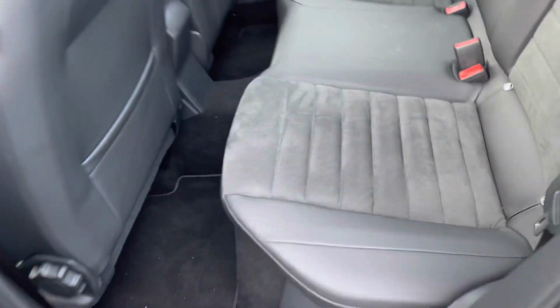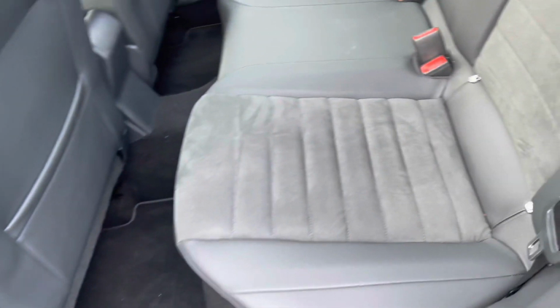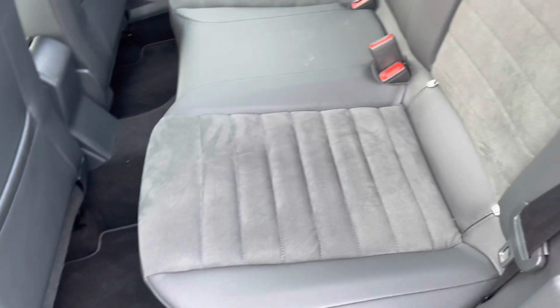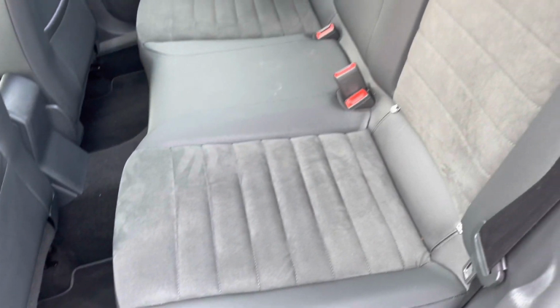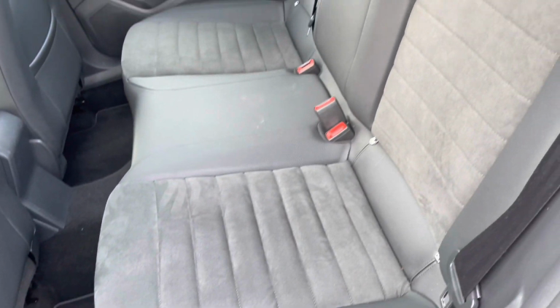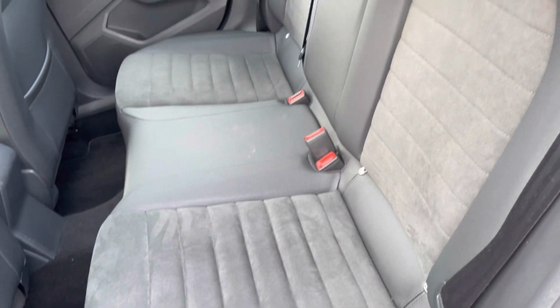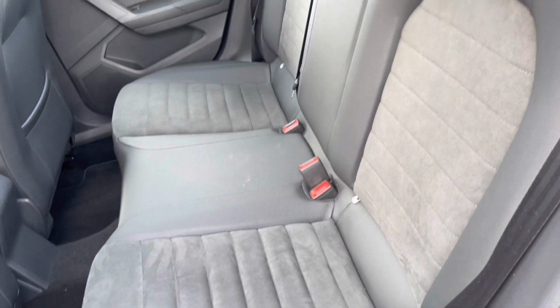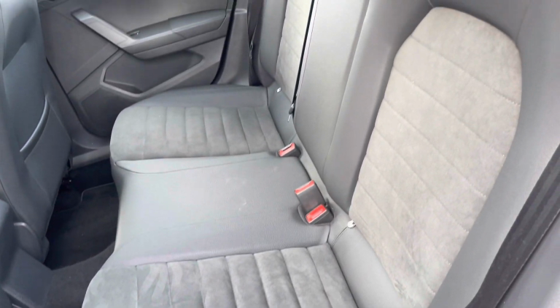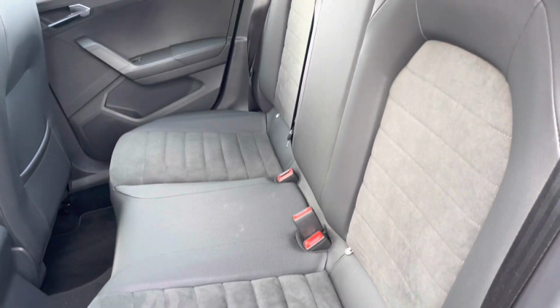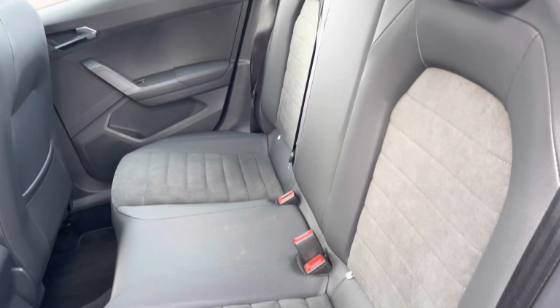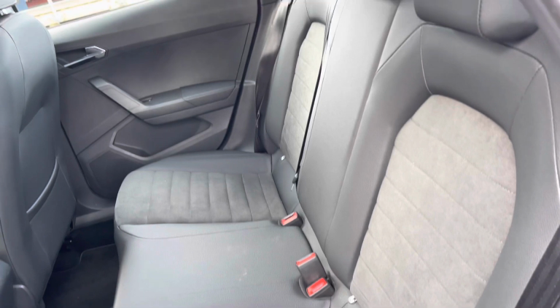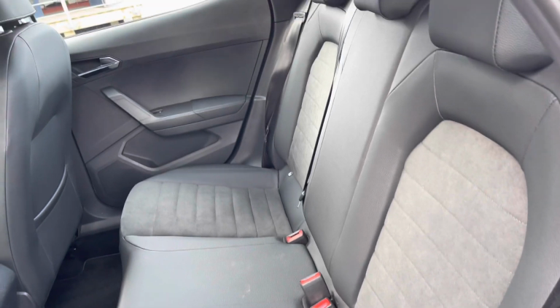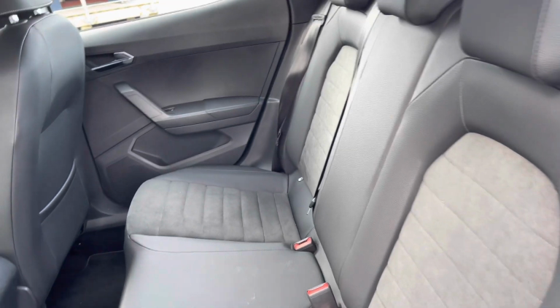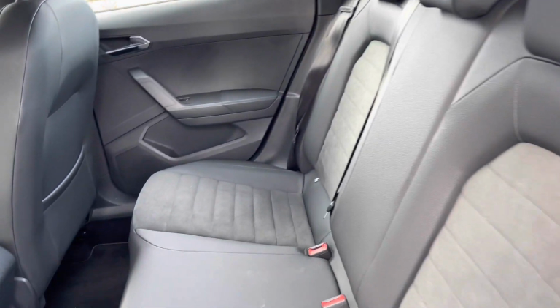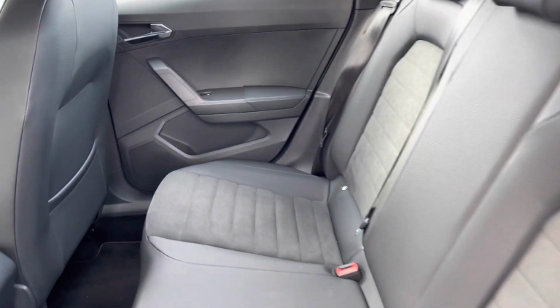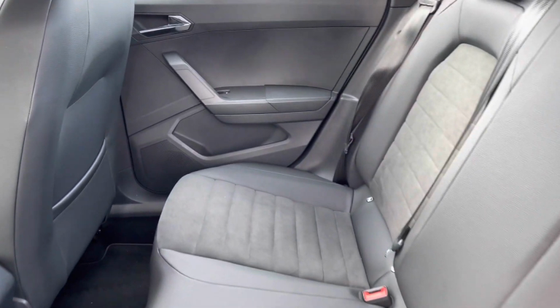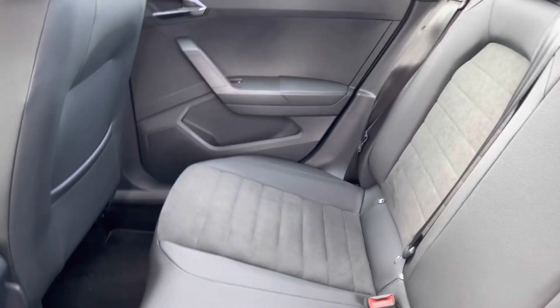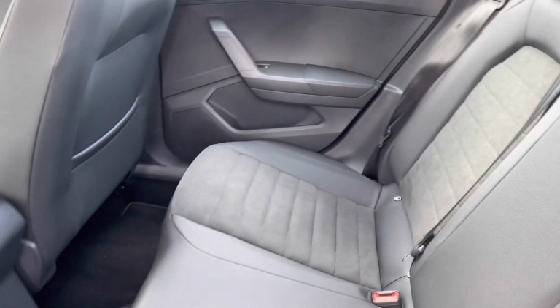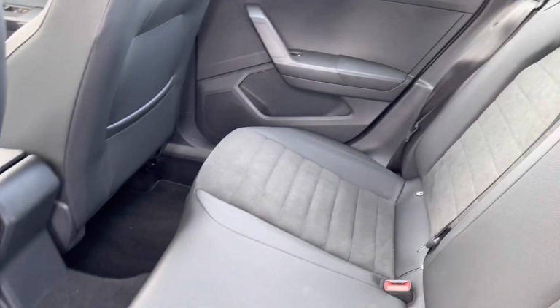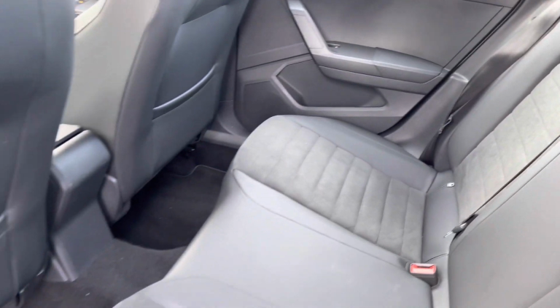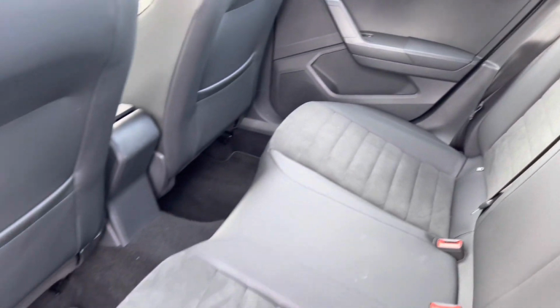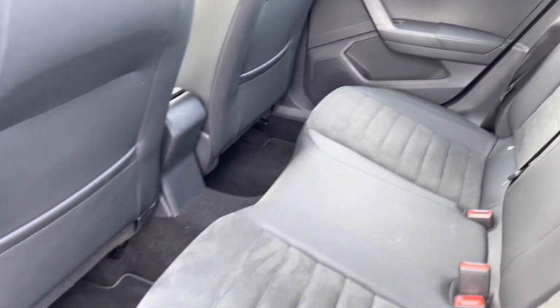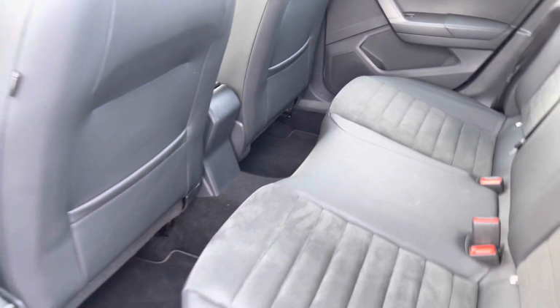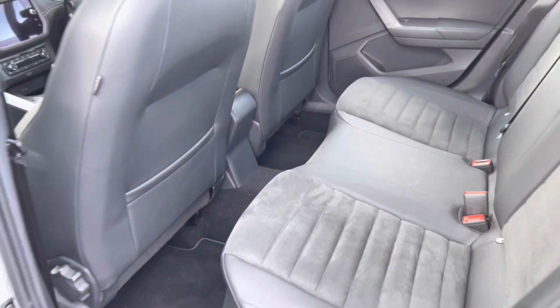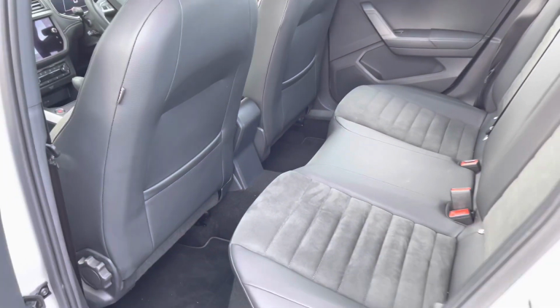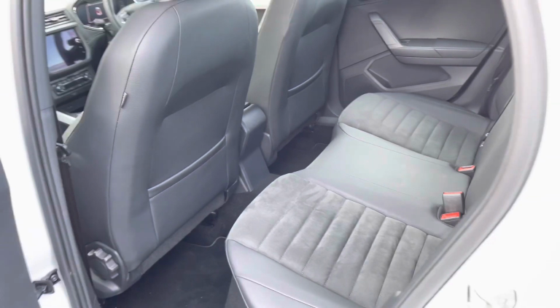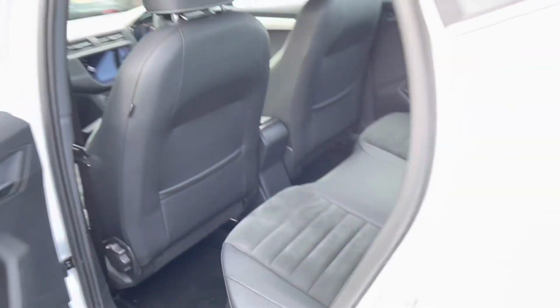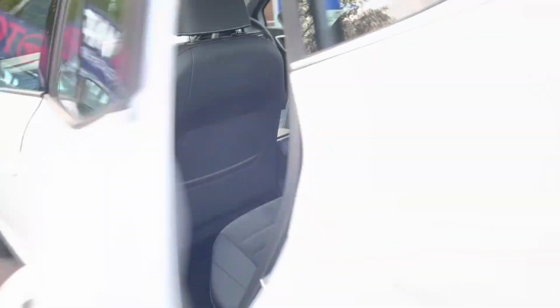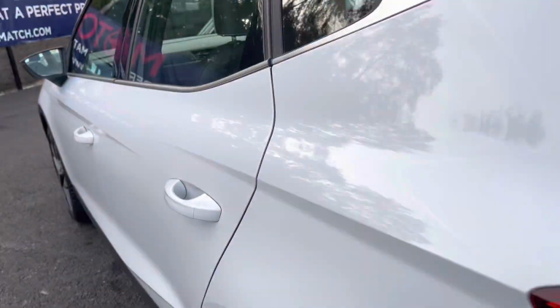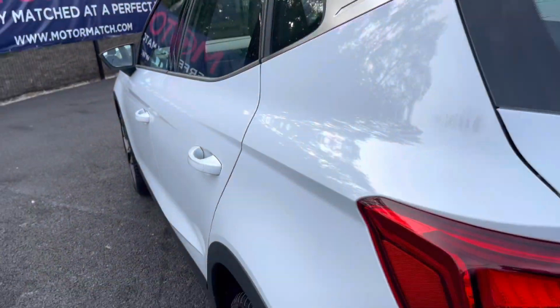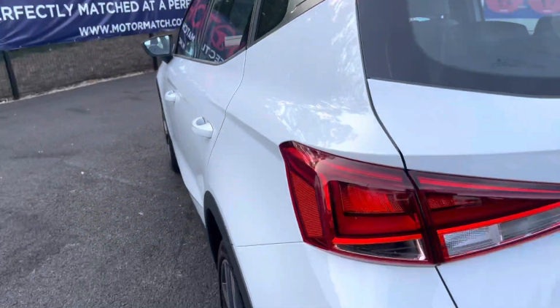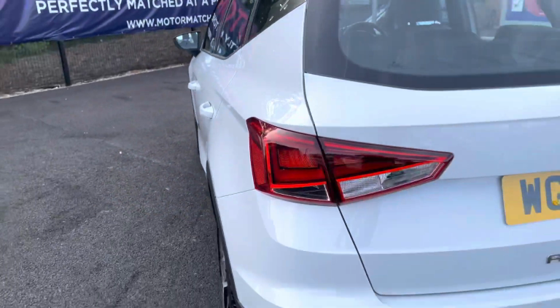Looking now inside the rear, it has room for three passengers. The seats are finished in part leather and suede, looking really nice. There are storage compartments near the doors as well as storage pockets in the two front seats. There is plenty of space for your rear passengers.